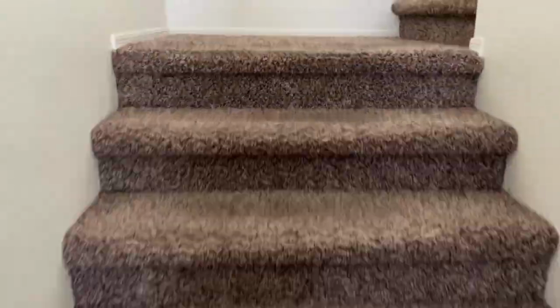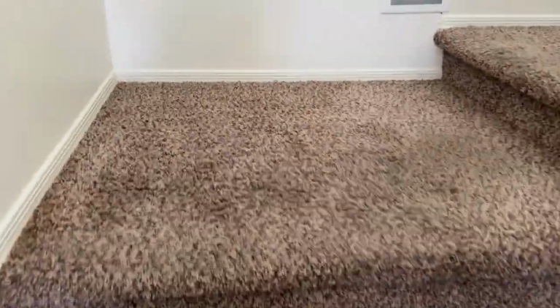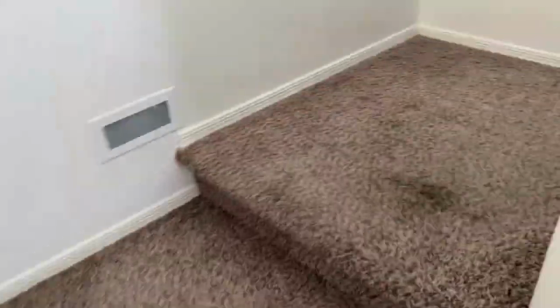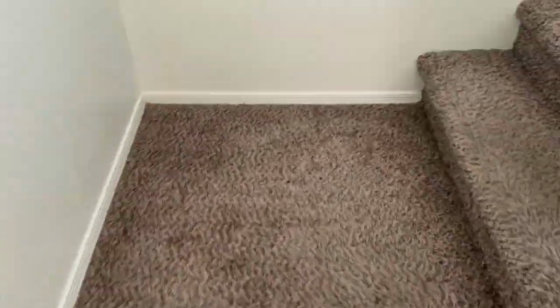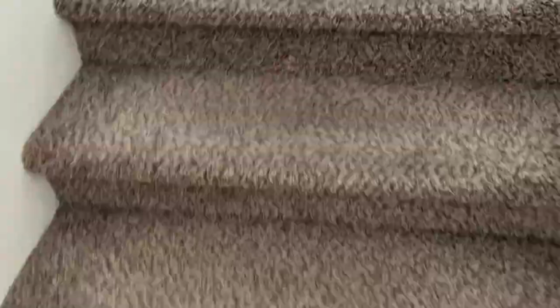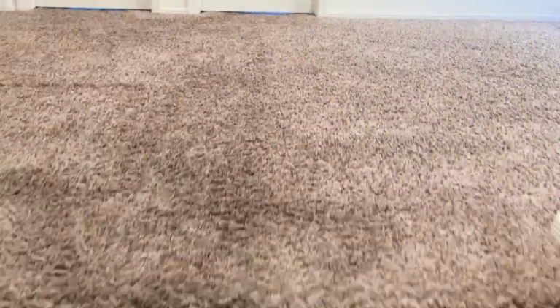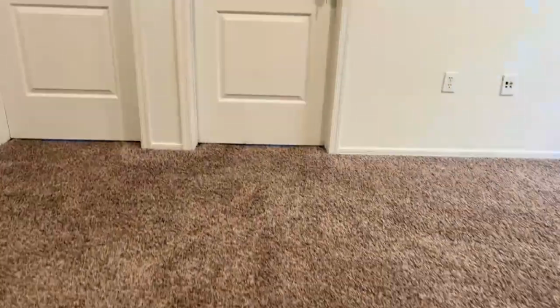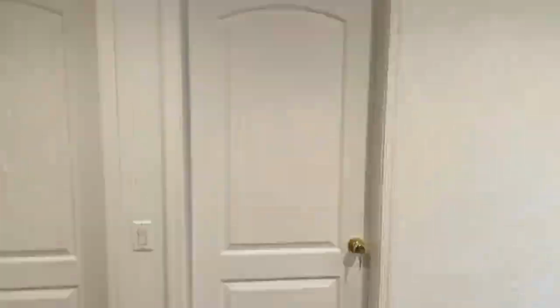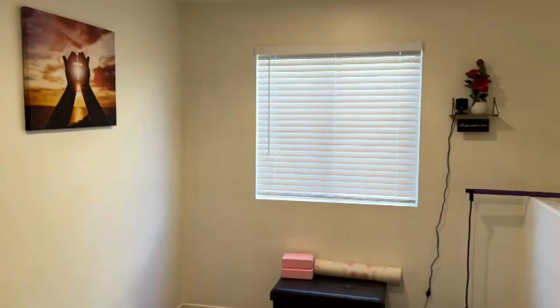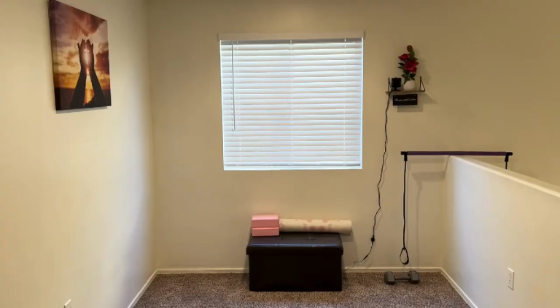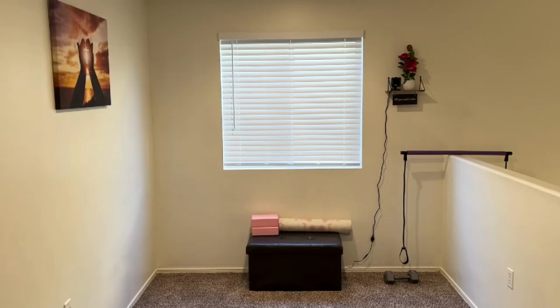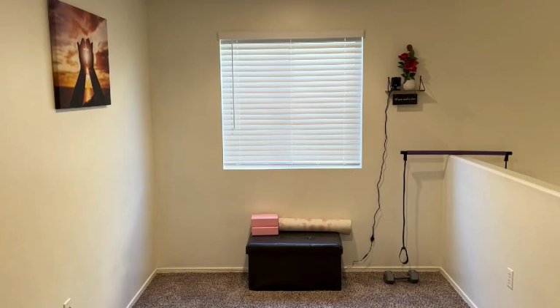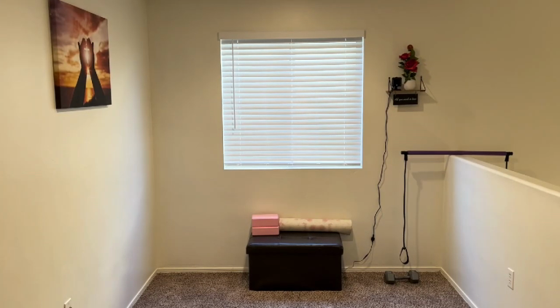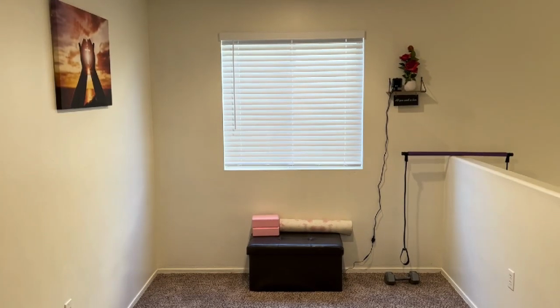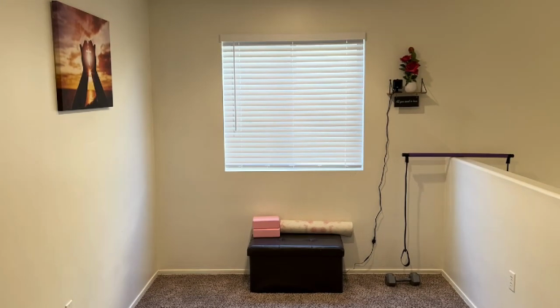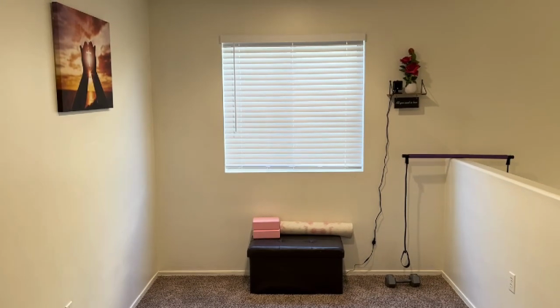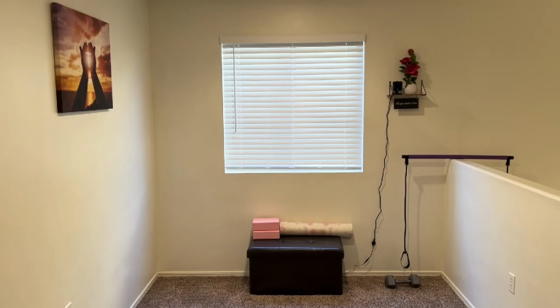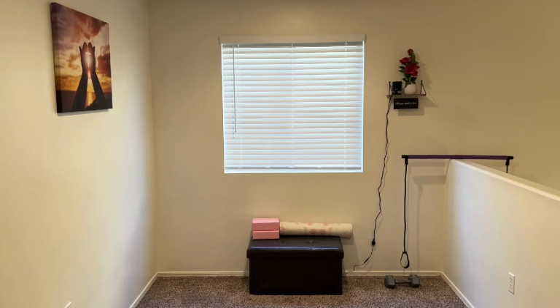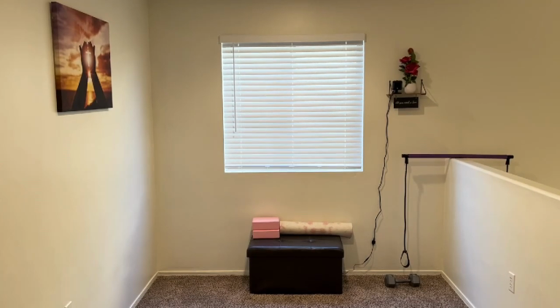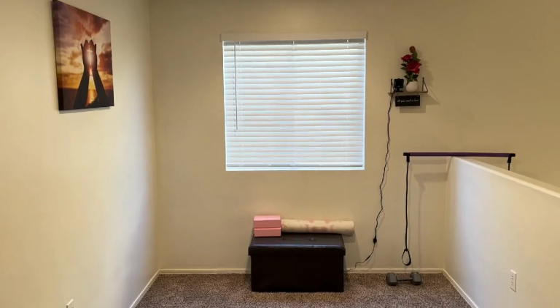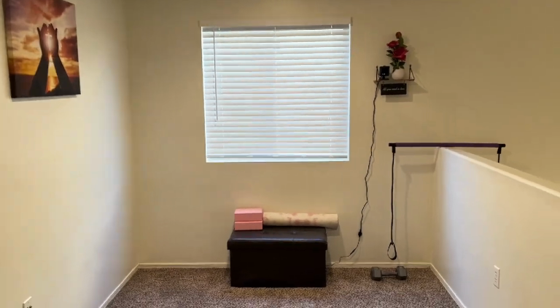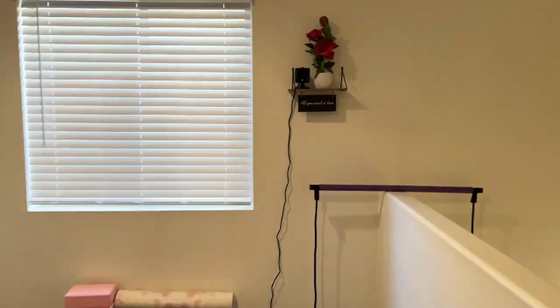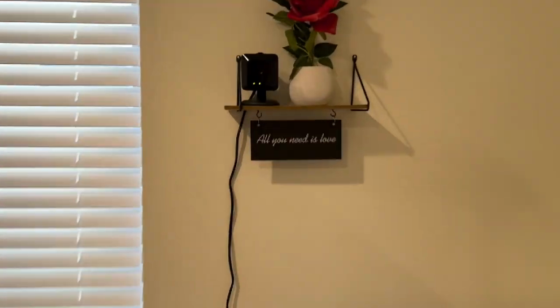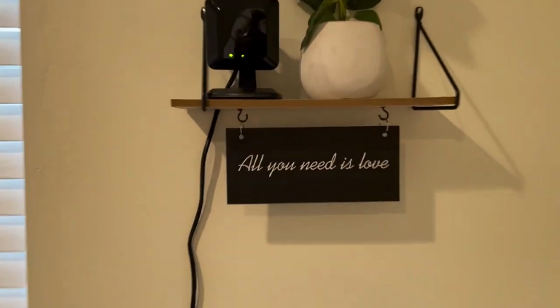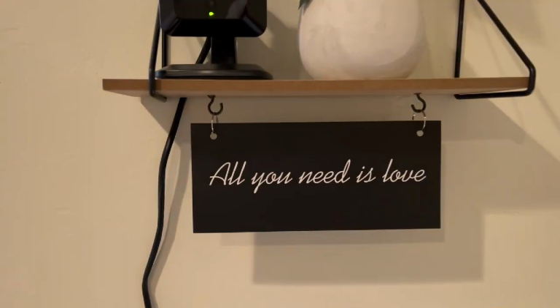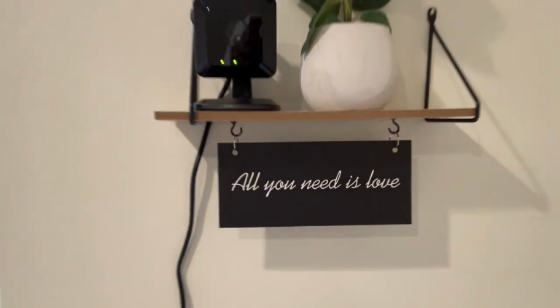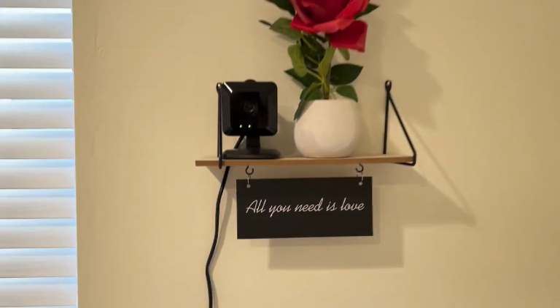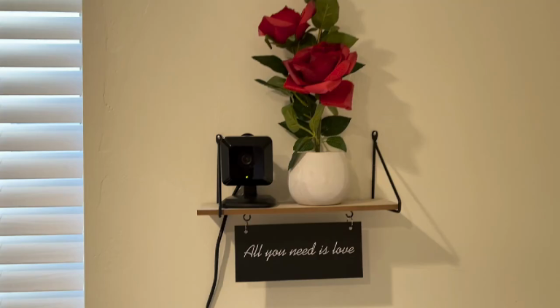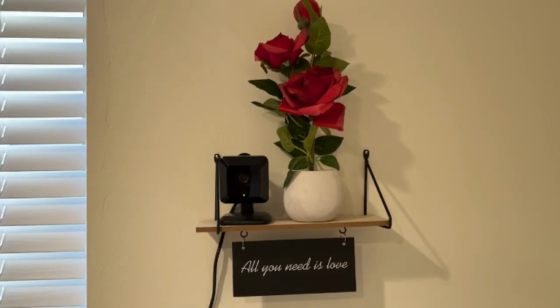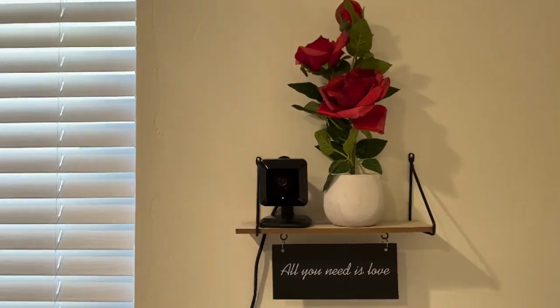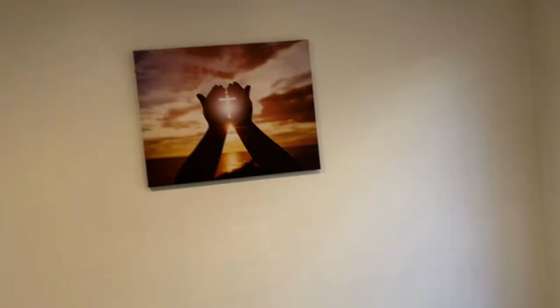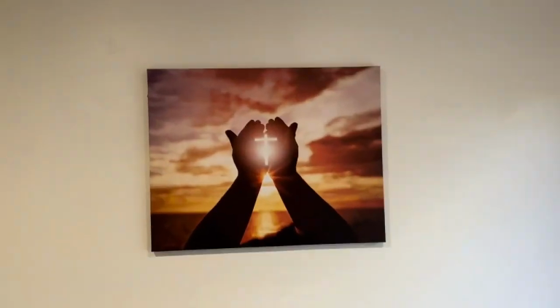Be careful, watch your step. The first space upstairs is where we work out — yep, get healthy. All you need is love. There's another camera — you're being watched.